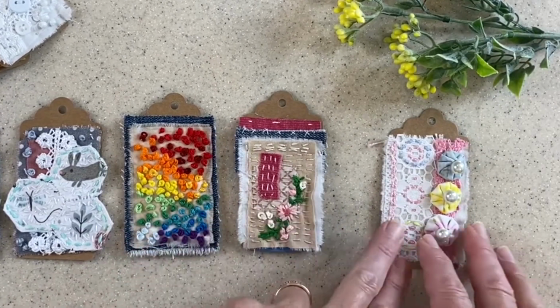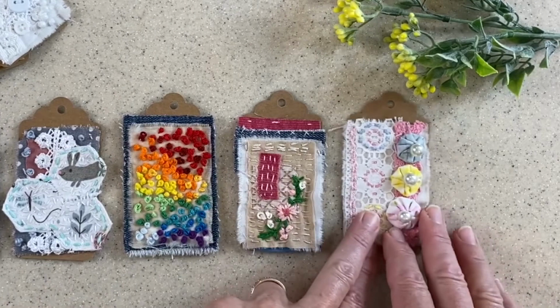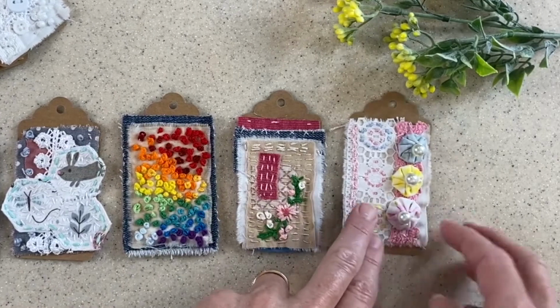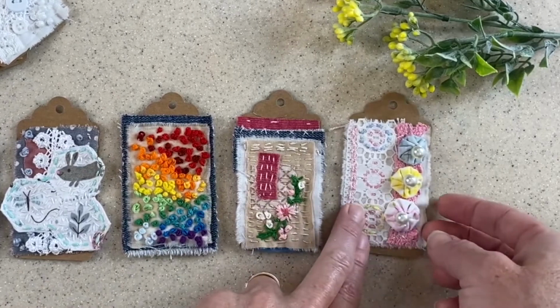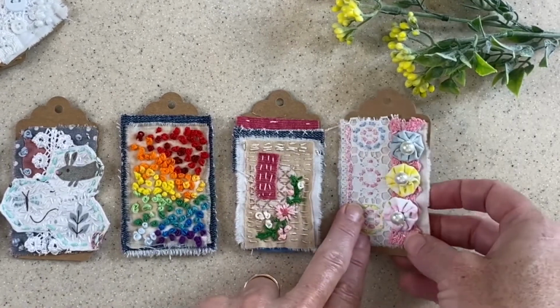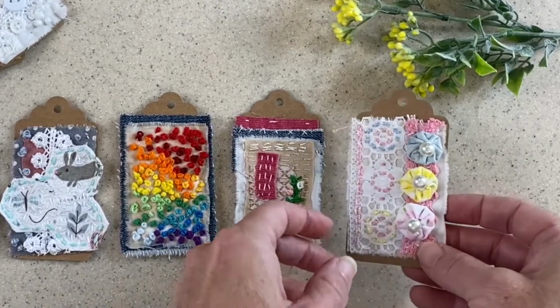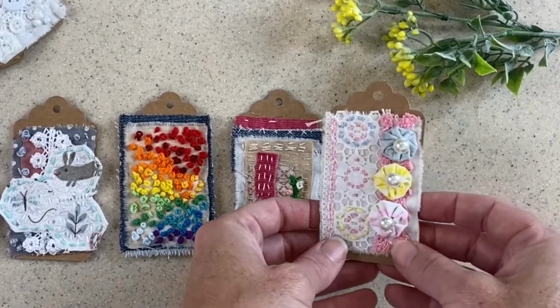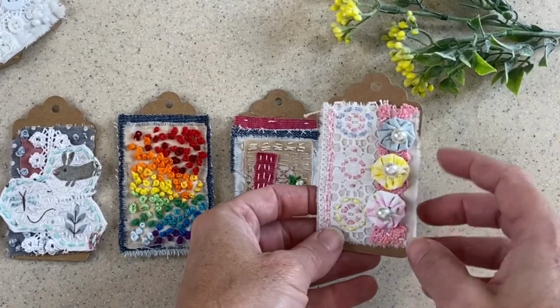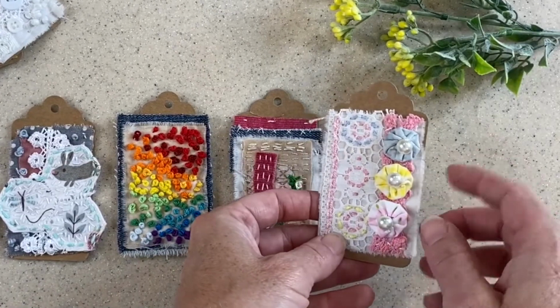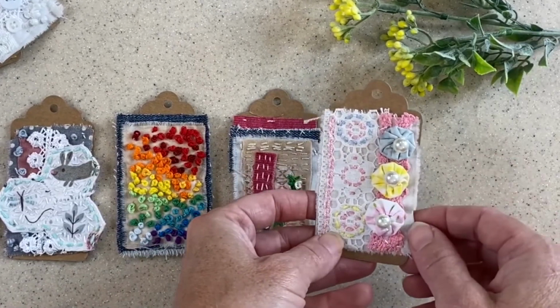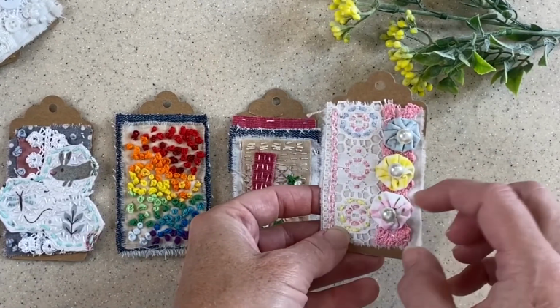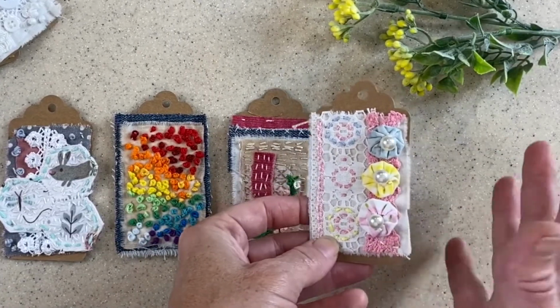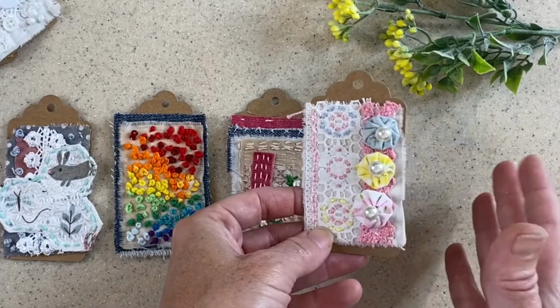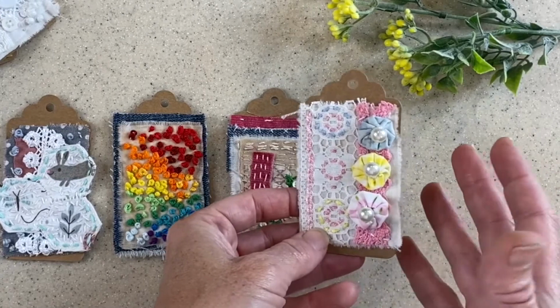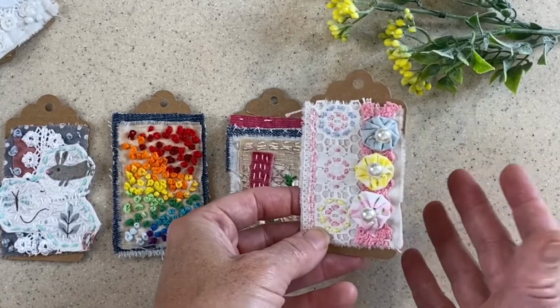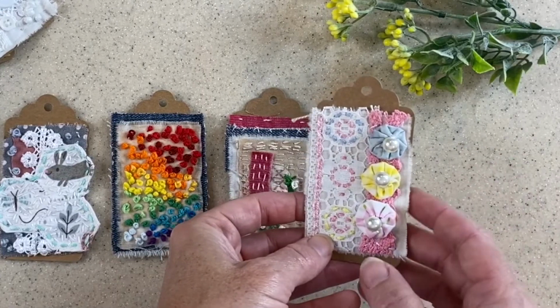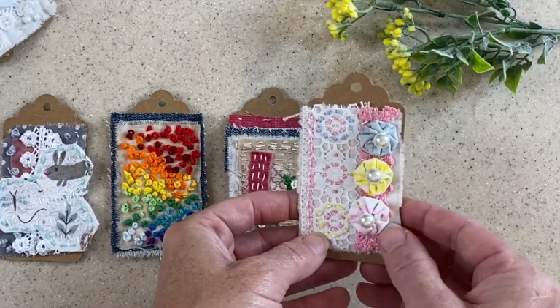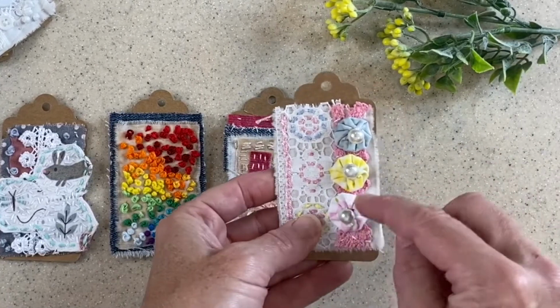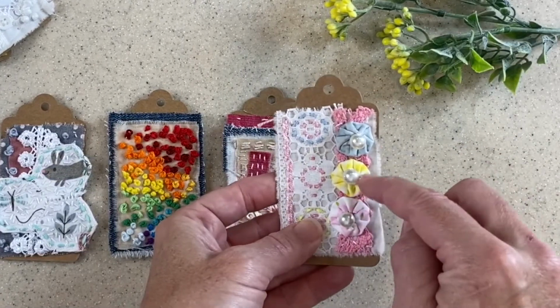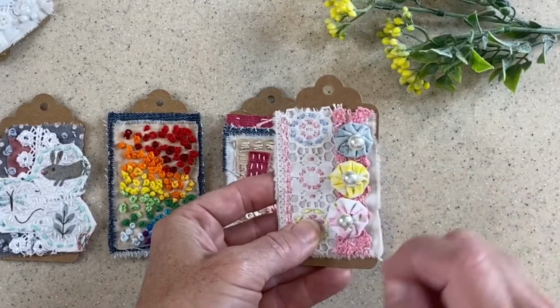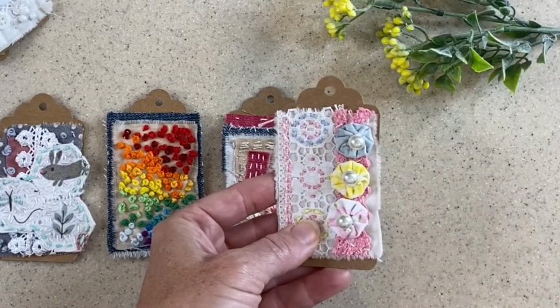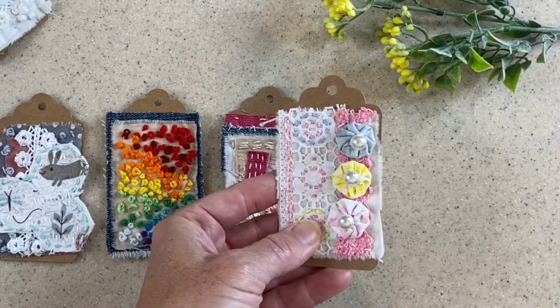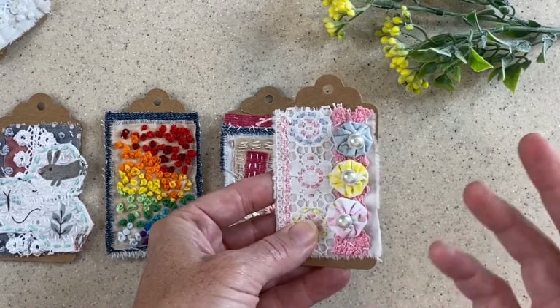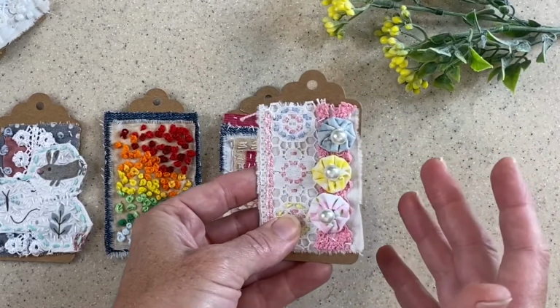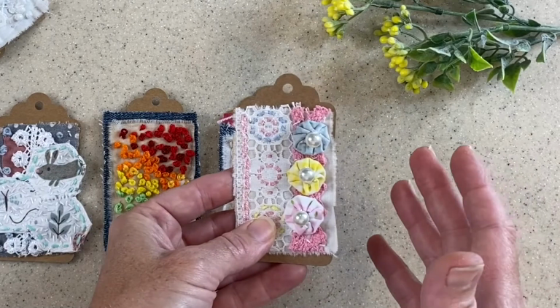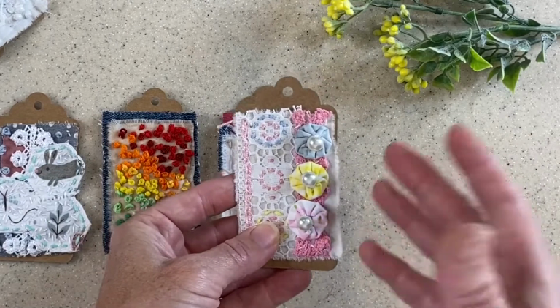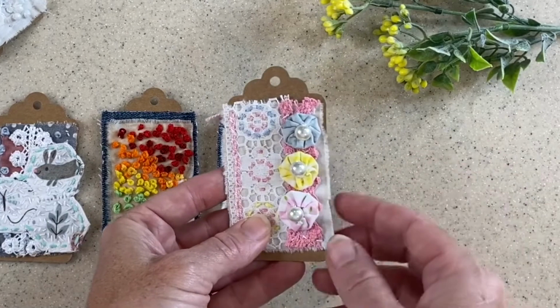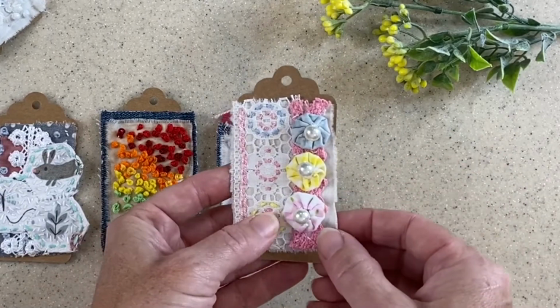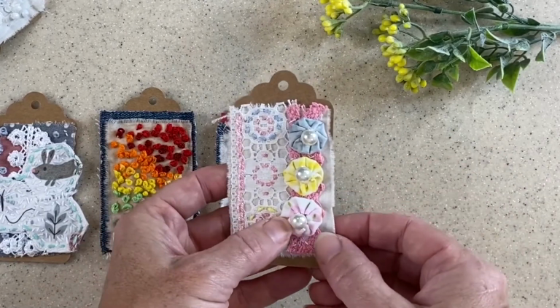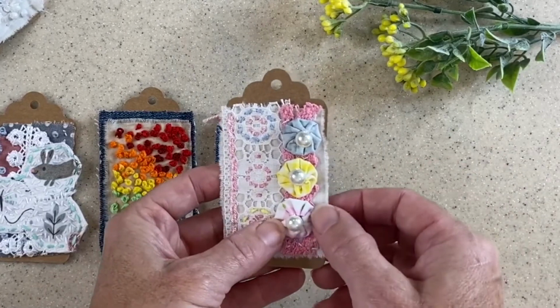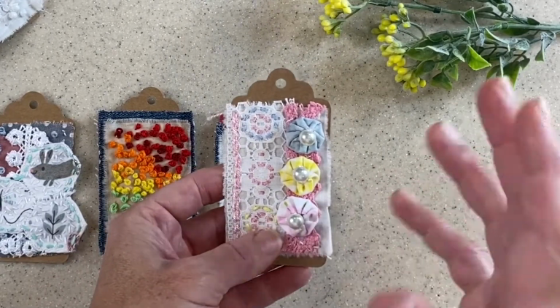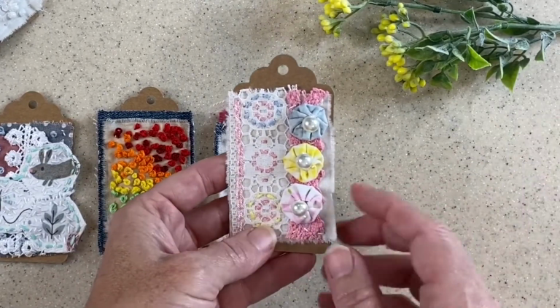The last one was called Suffolk Puffs and Lace. Now Suffolk Puffs is kind of an elegant name for these little fabric yo-yos that I grew up with. I guess the Suffolk Puff is the English version and of course it's lovely and elegant.